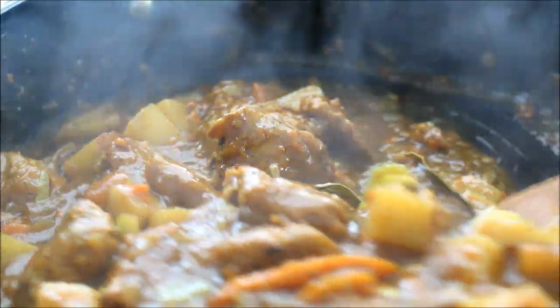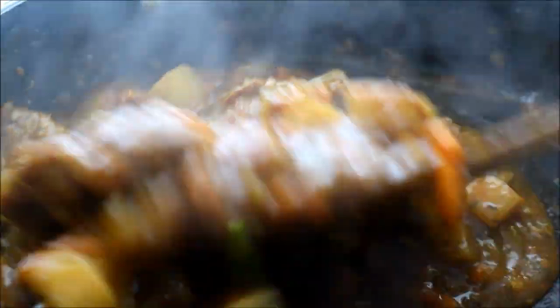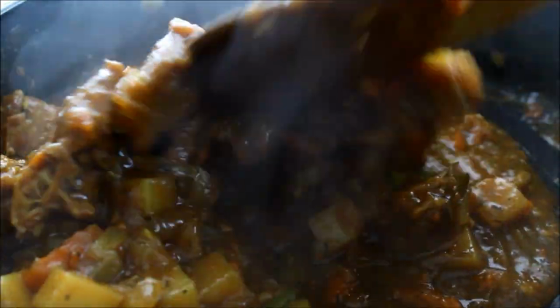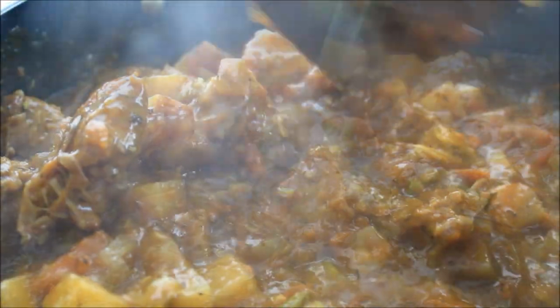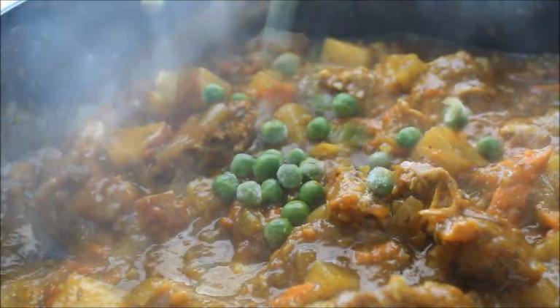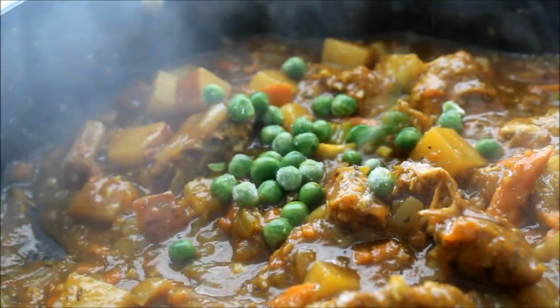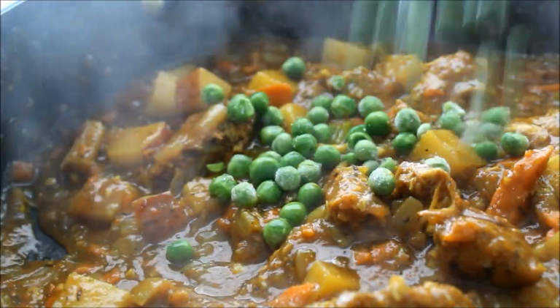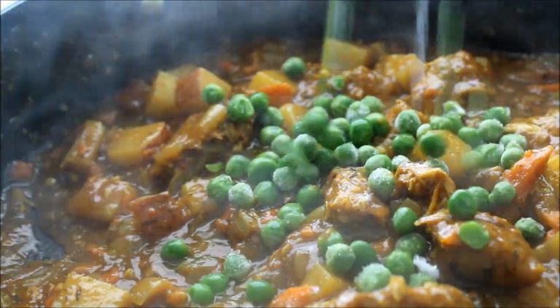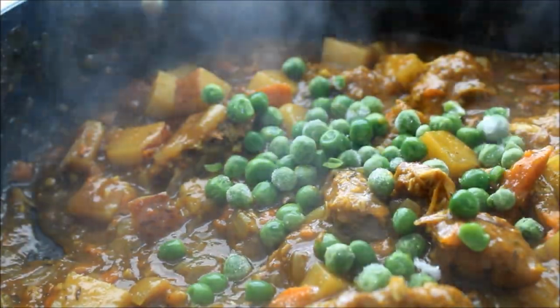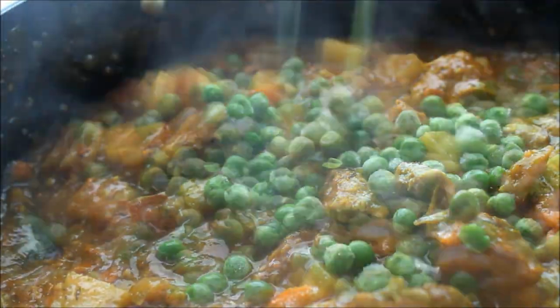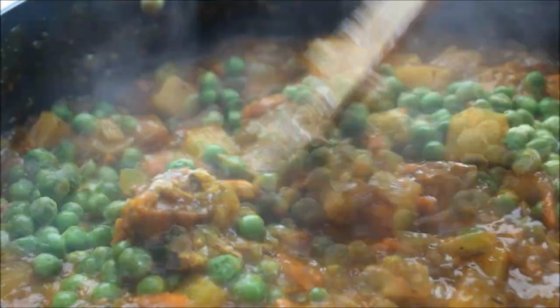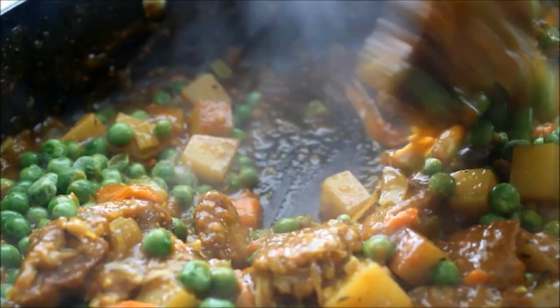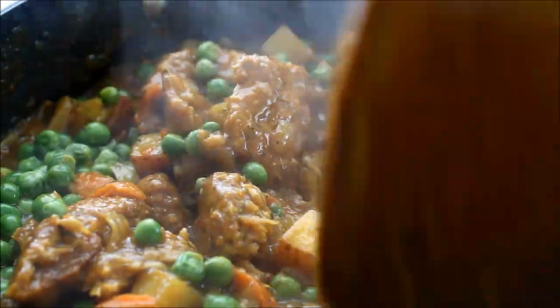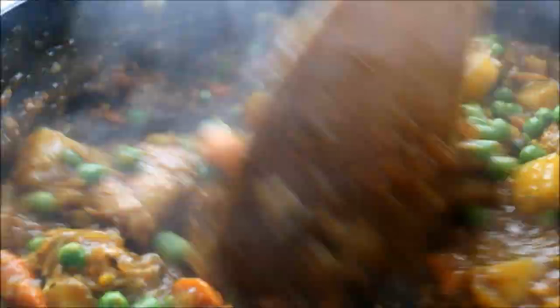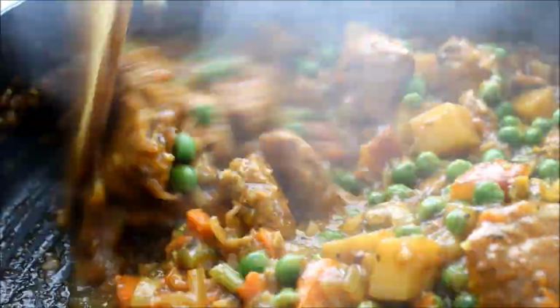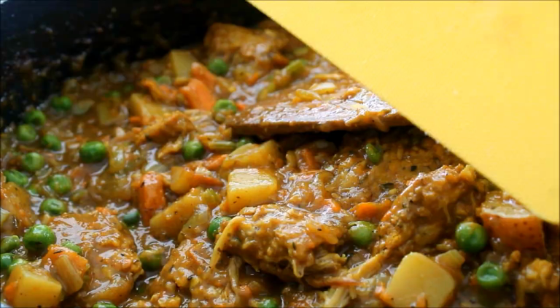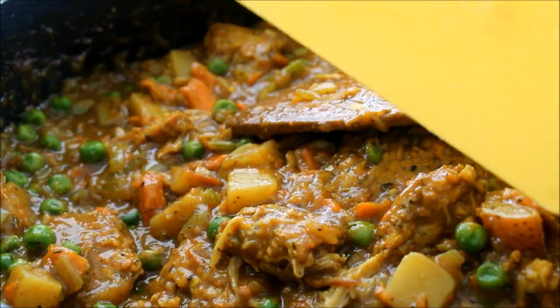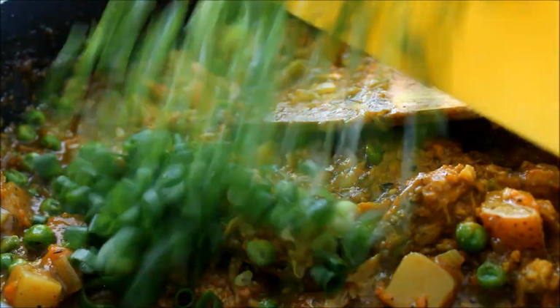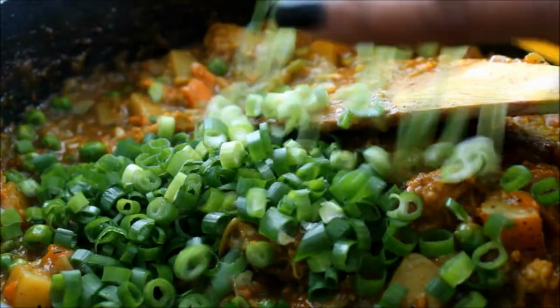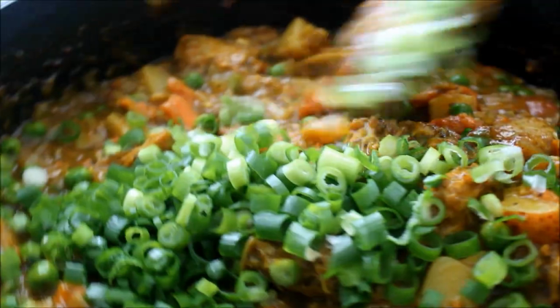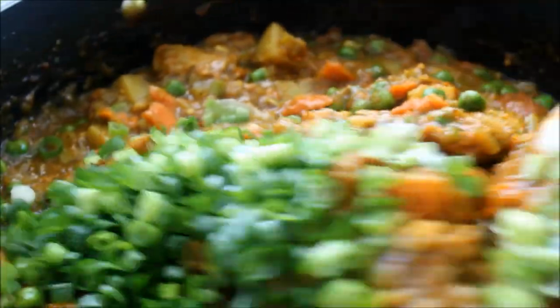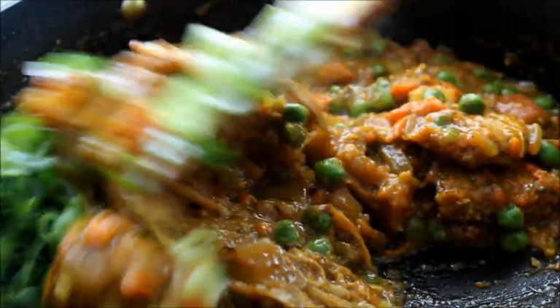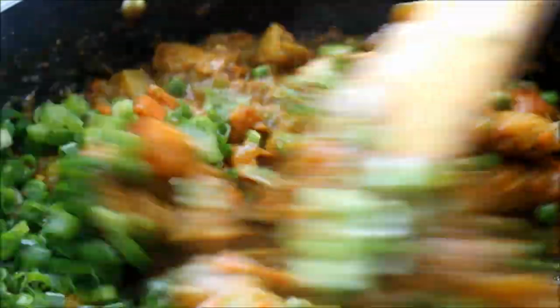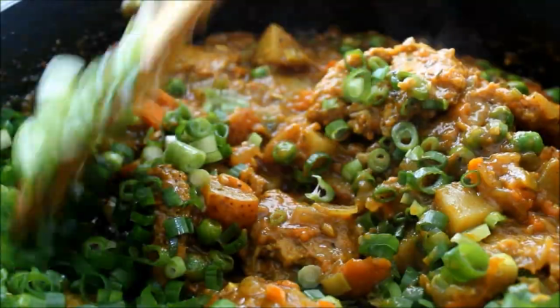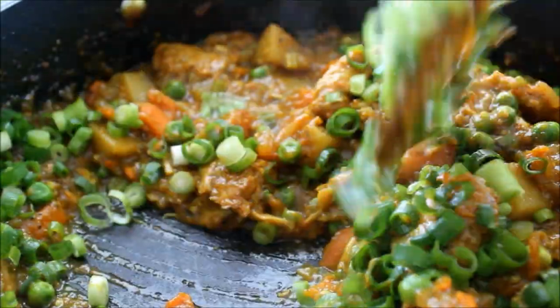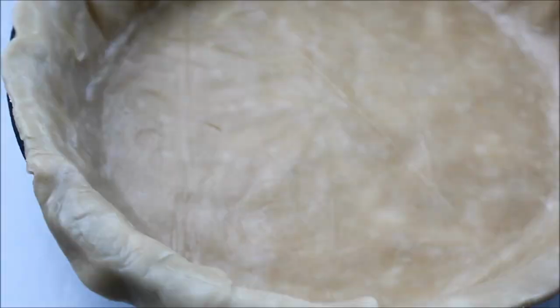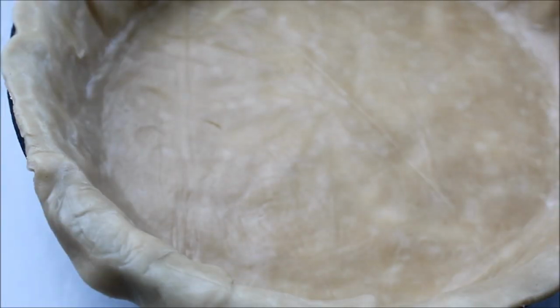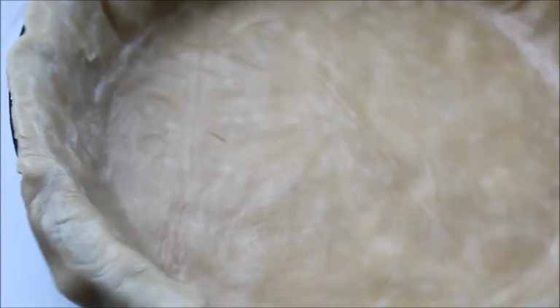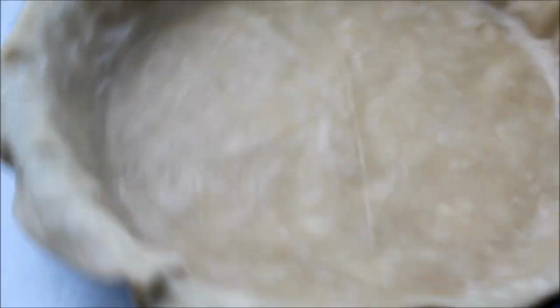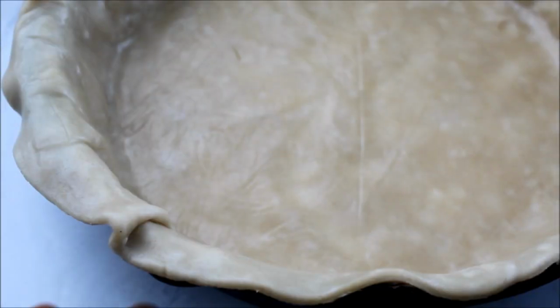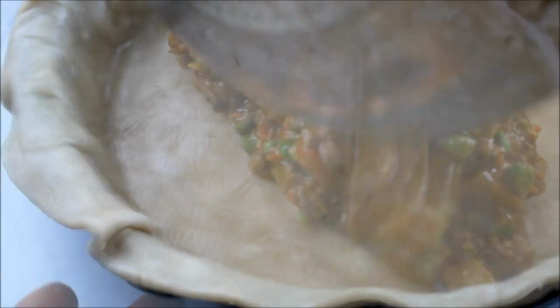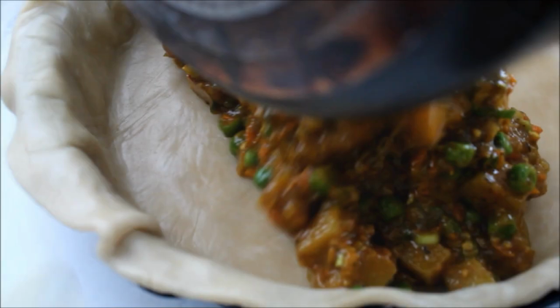Go ahead and add in your green peas, and I have some fresh scallions as well — I'm going to mix these in. You can add in some spinach if you want to; I normally add spinach but I'm out today.